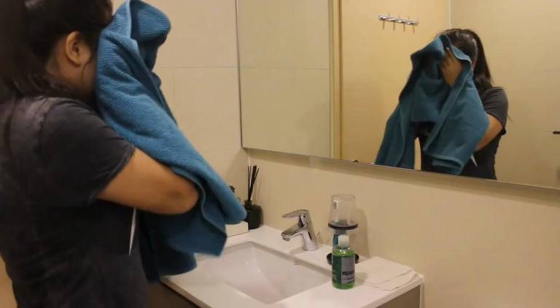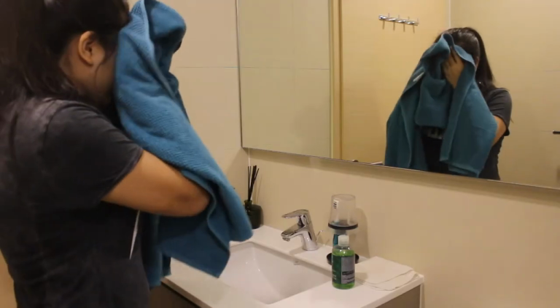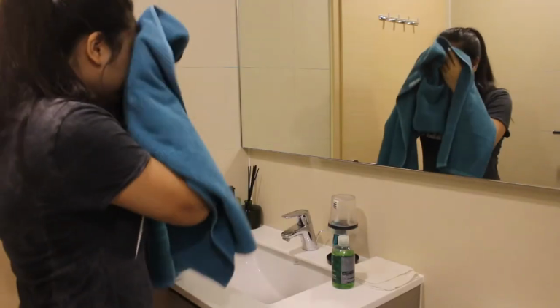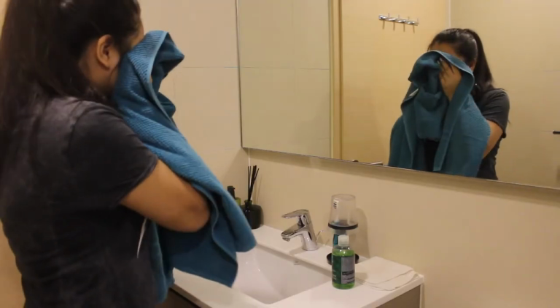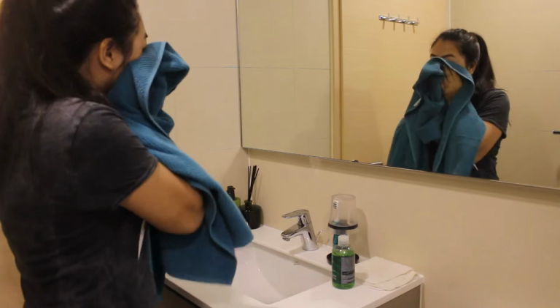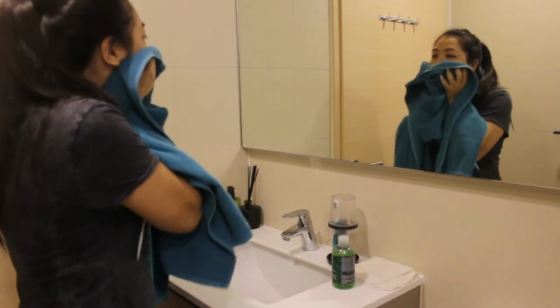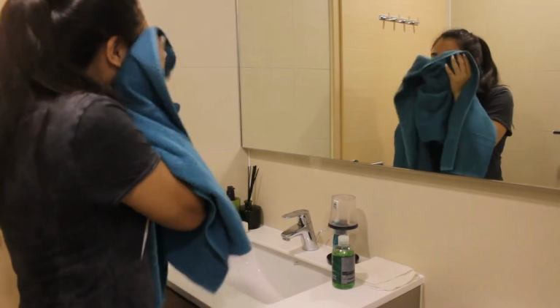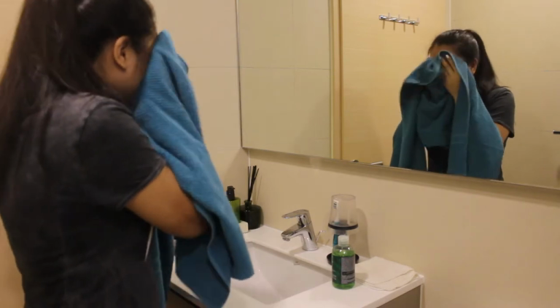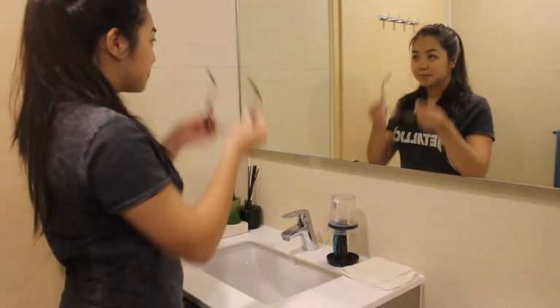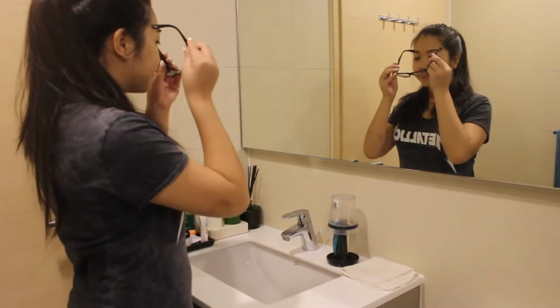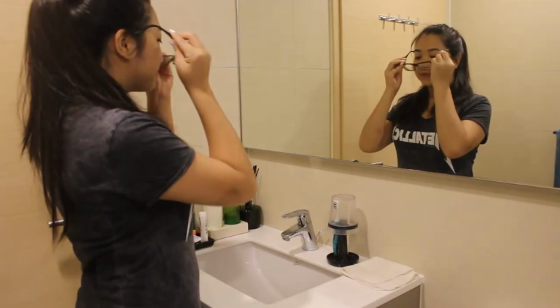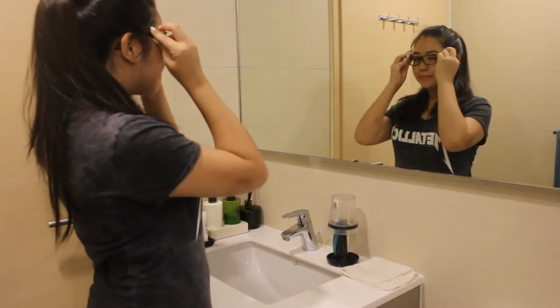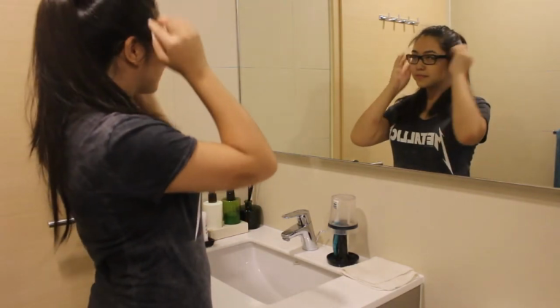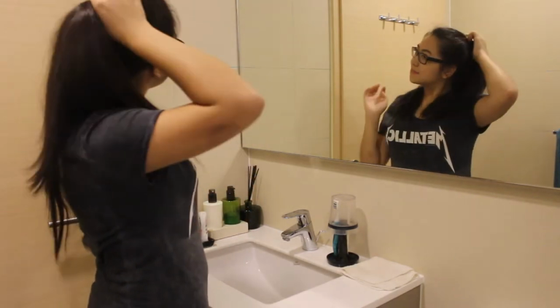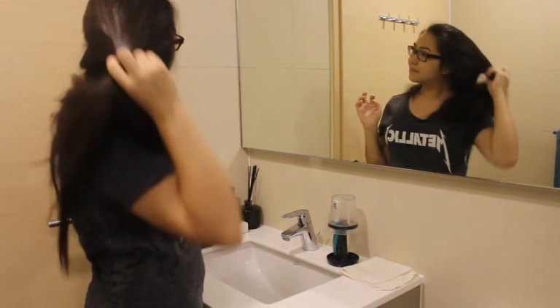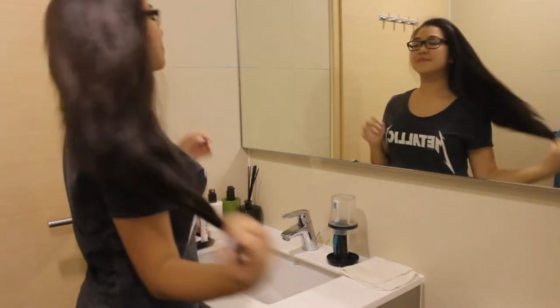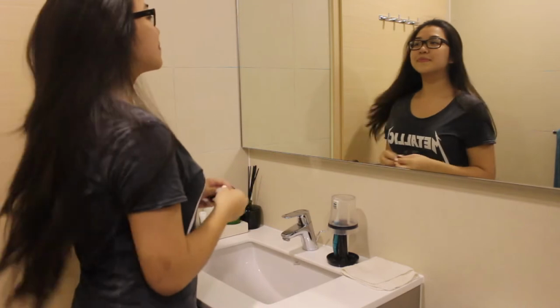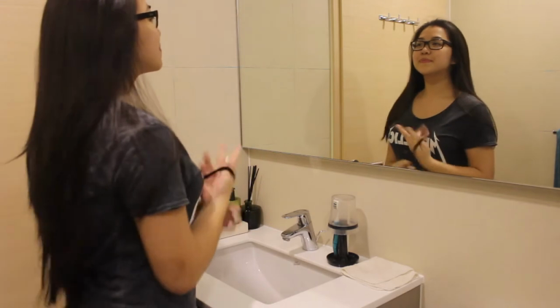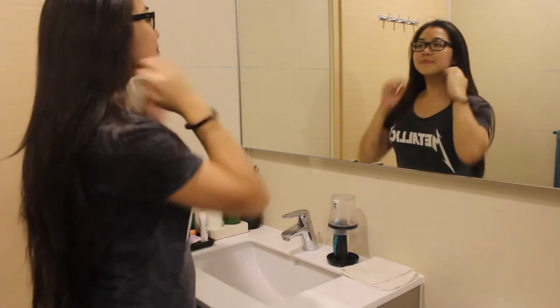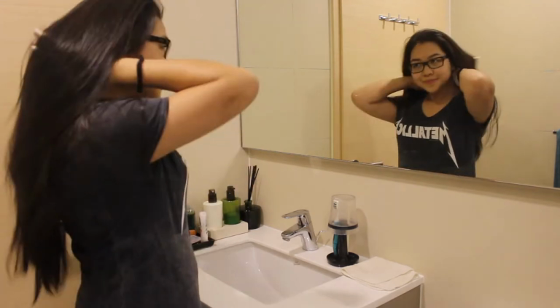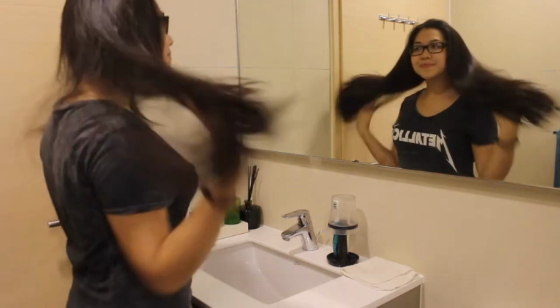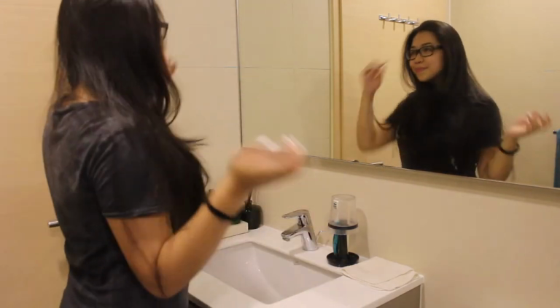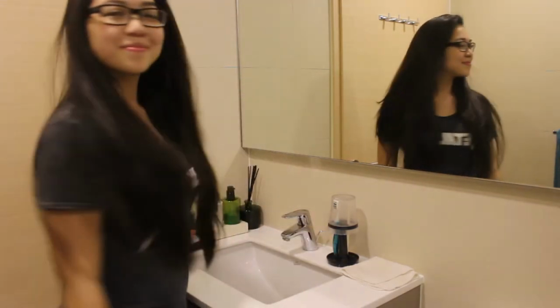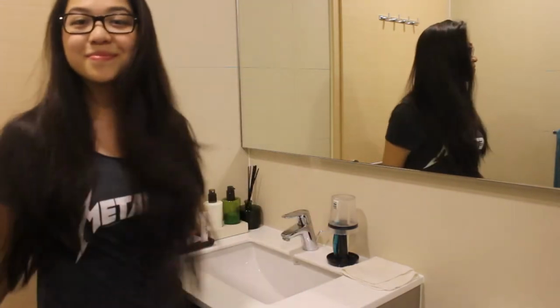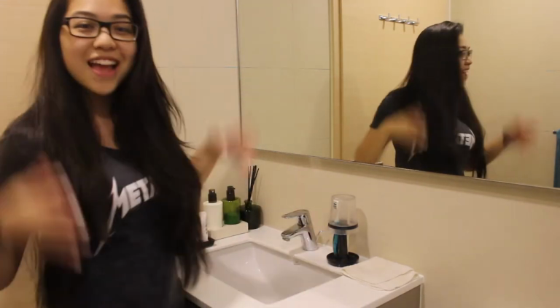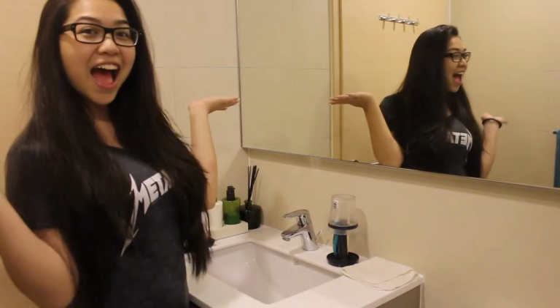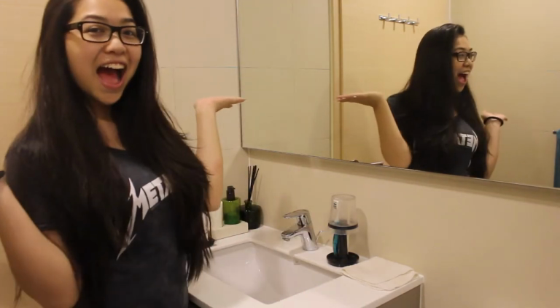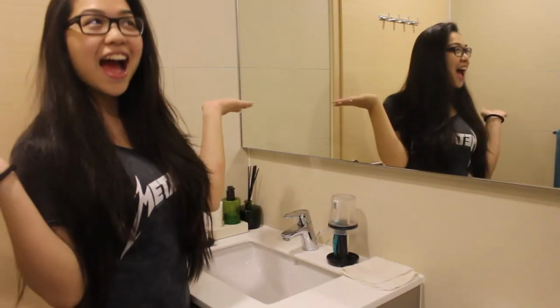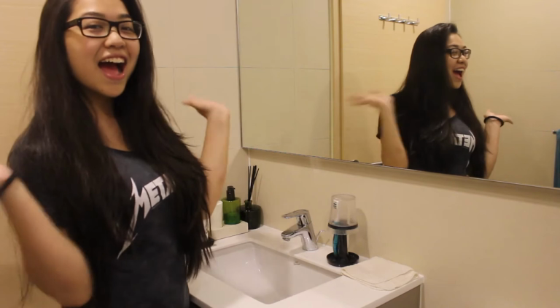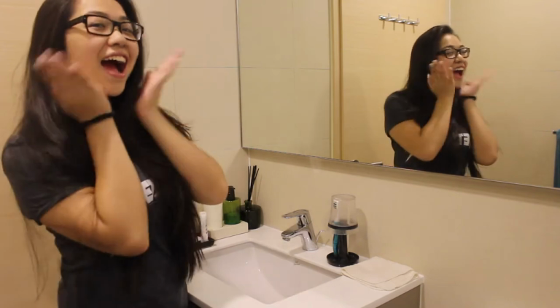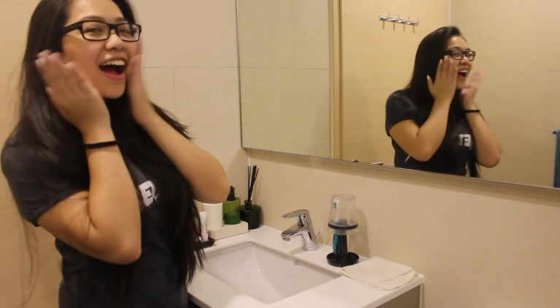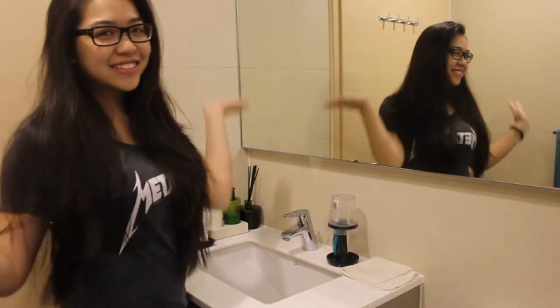And now just towel dry your face. Put on my glasses. Let that hair down. And that's it. Just wash your face. That's it.